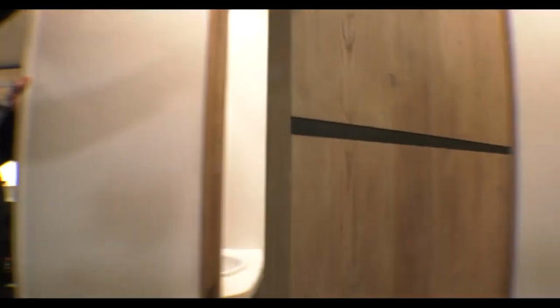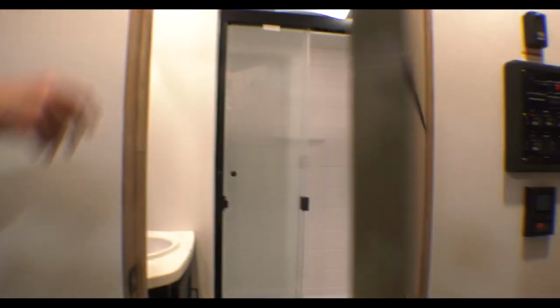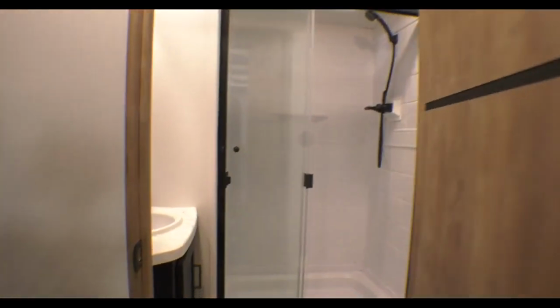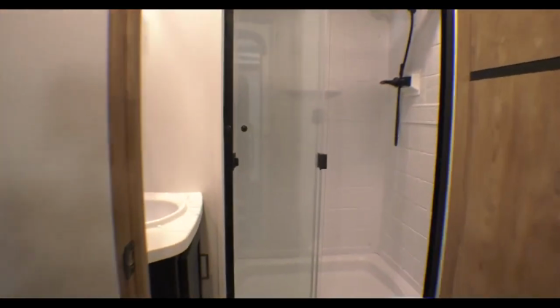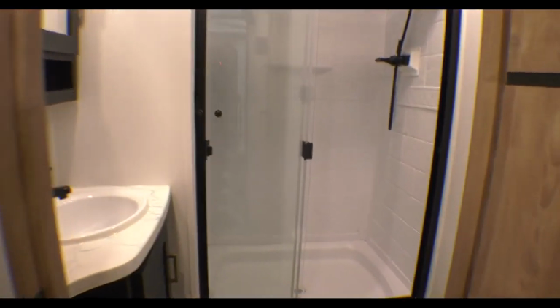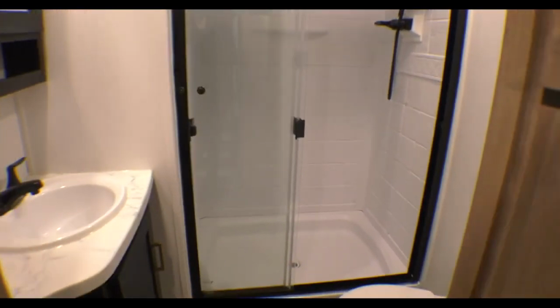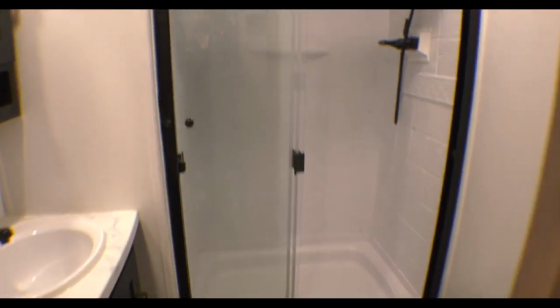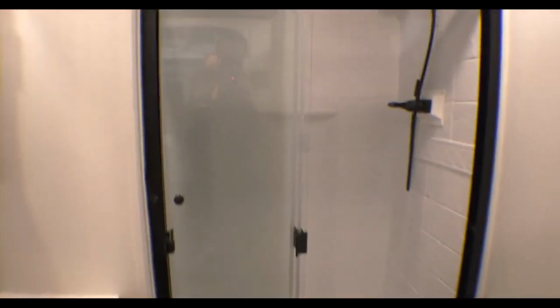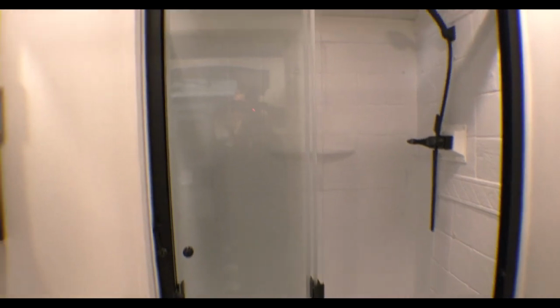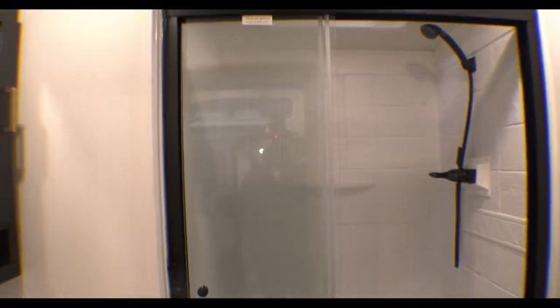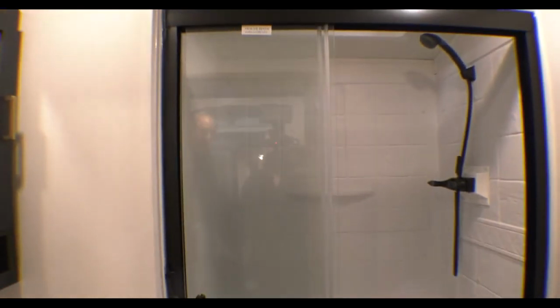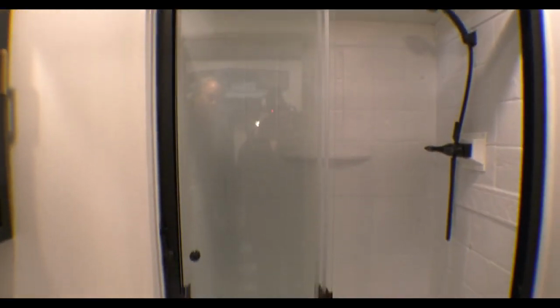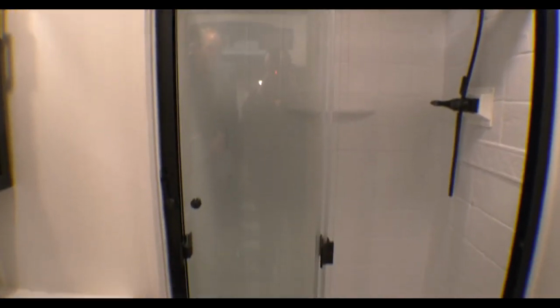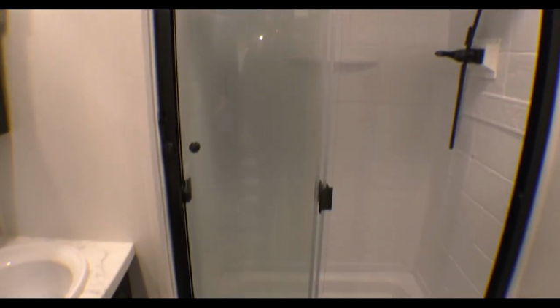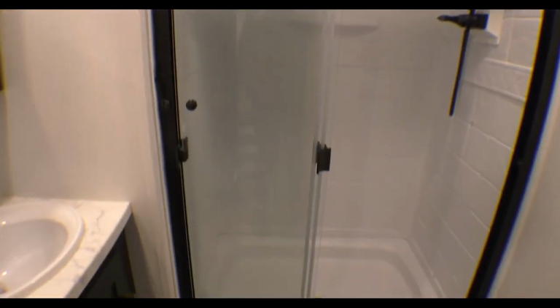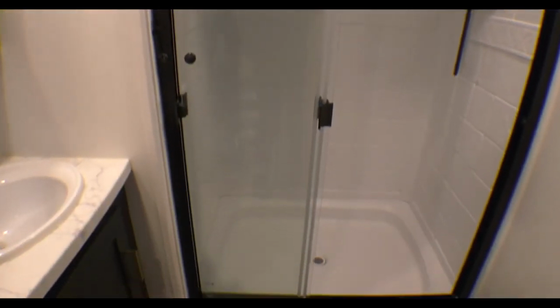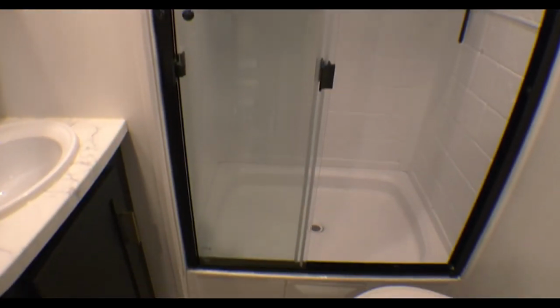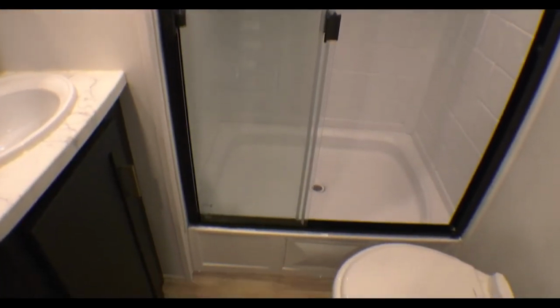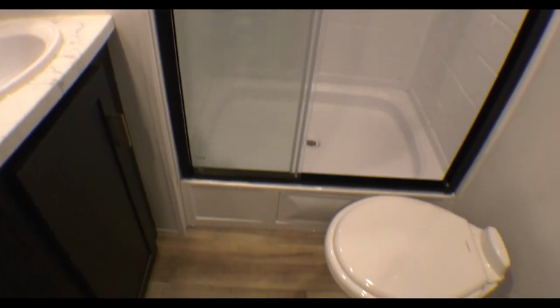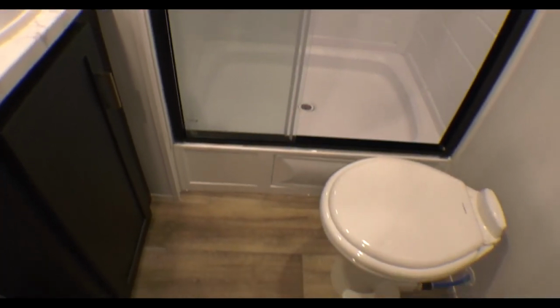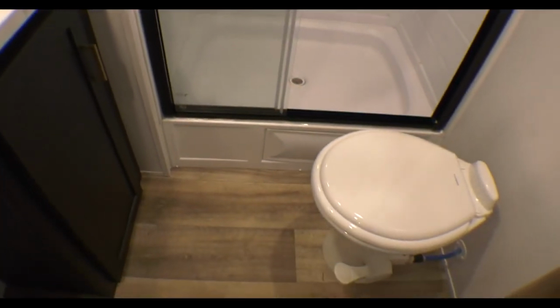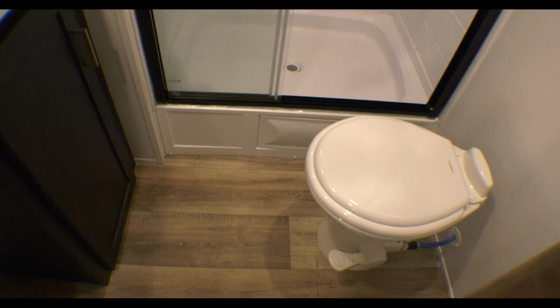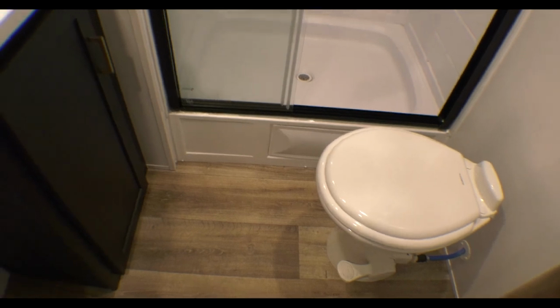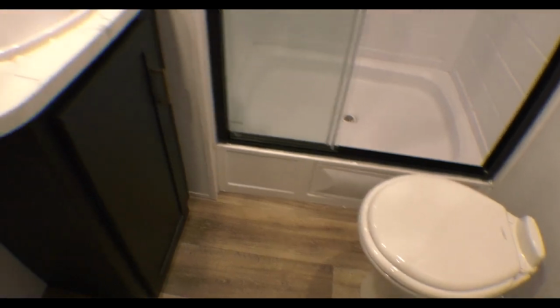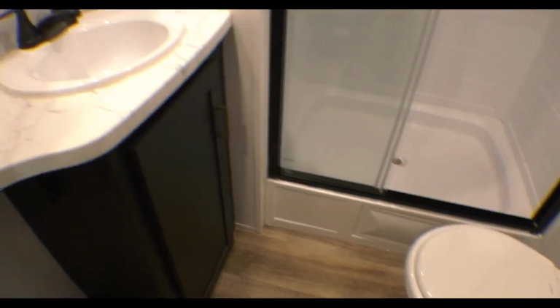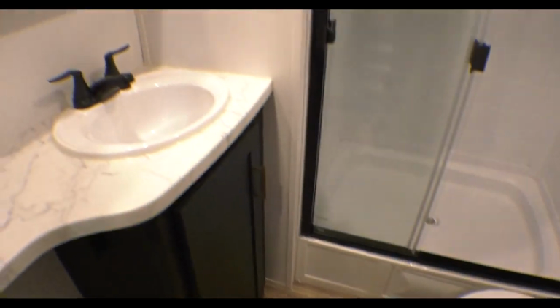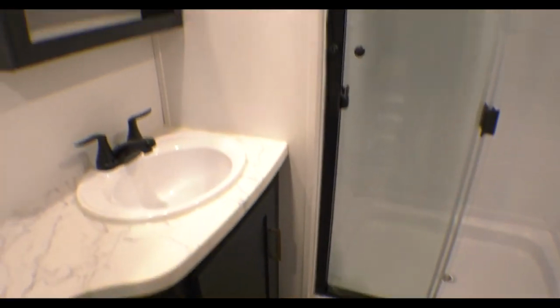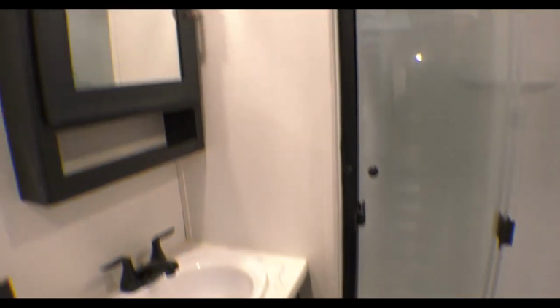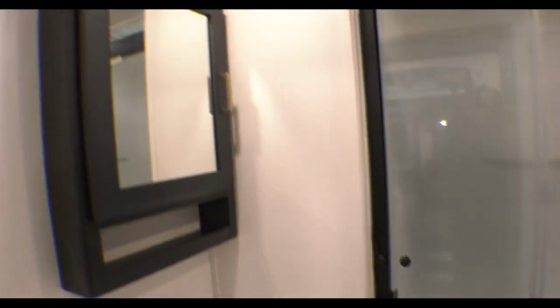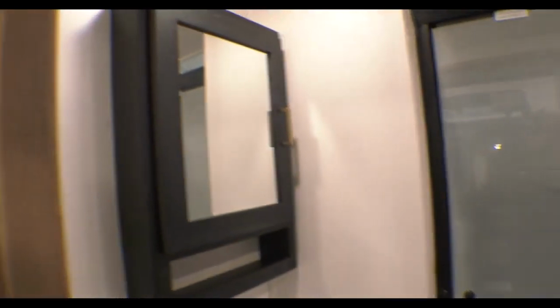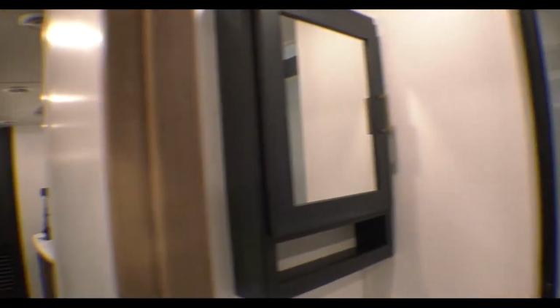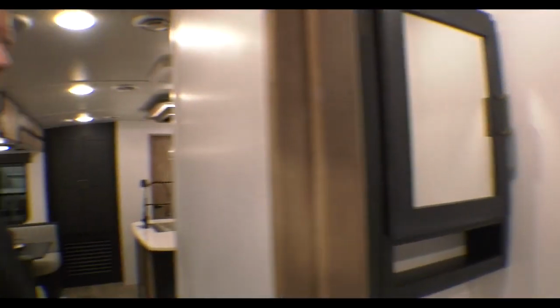Let's take a look in the restroom. We've got a full-size shower — or I like to call it a real shower — so you can stand up easily in there. A tall person has lots of room to do their business. Just a nice-sized bathroom, but not taking up too much space.